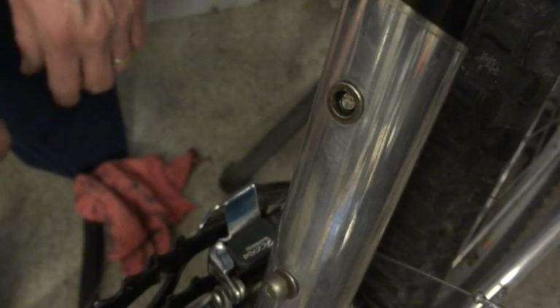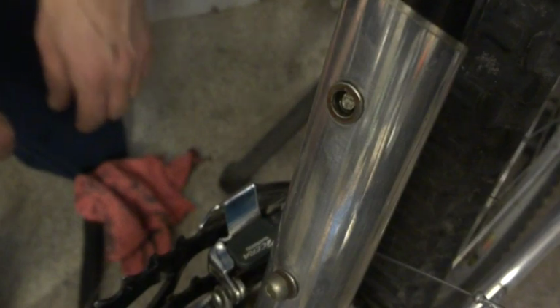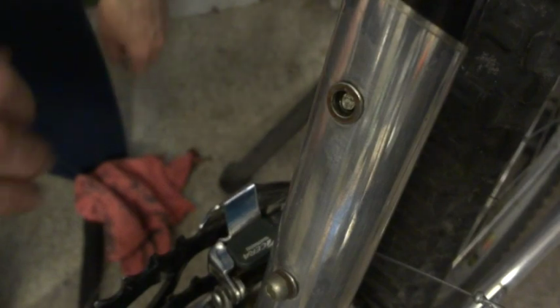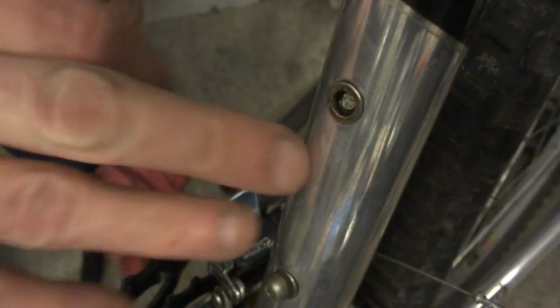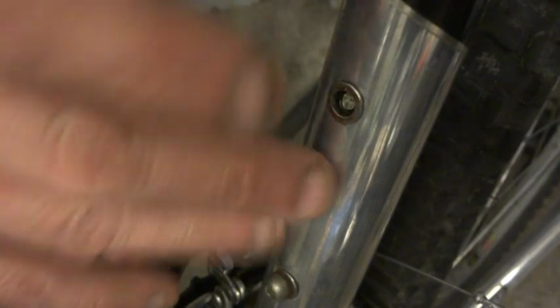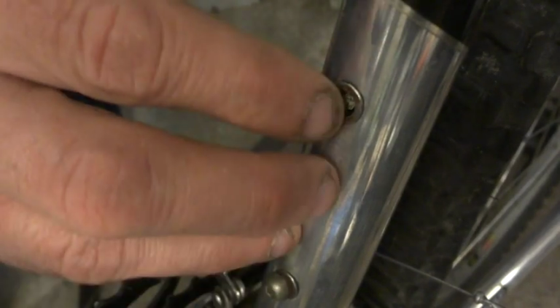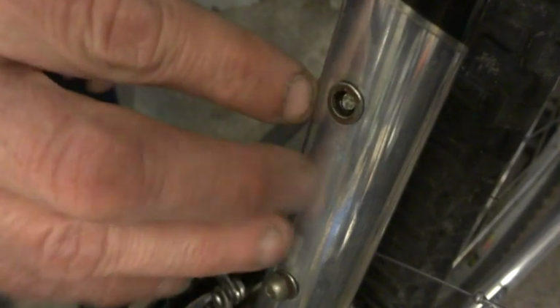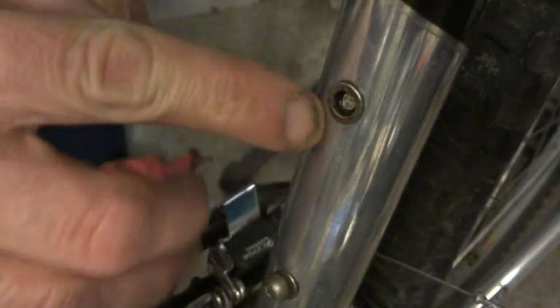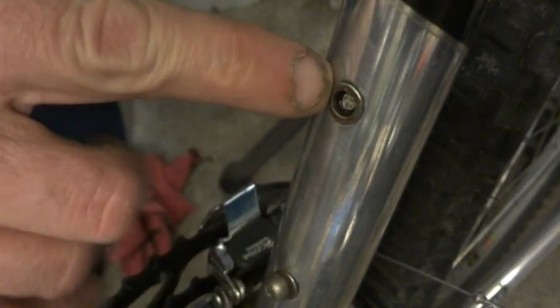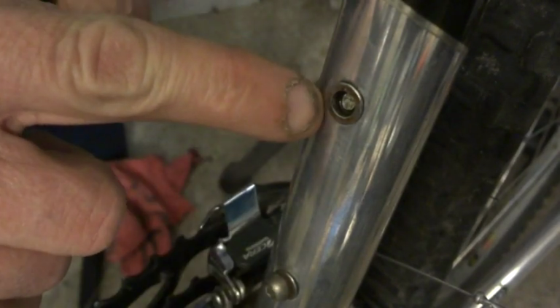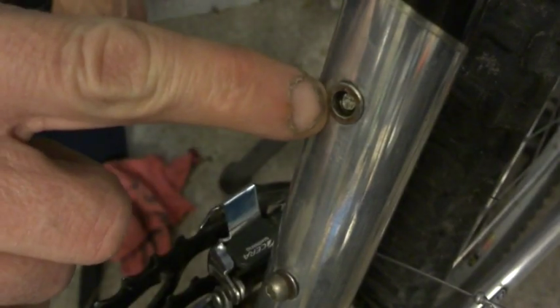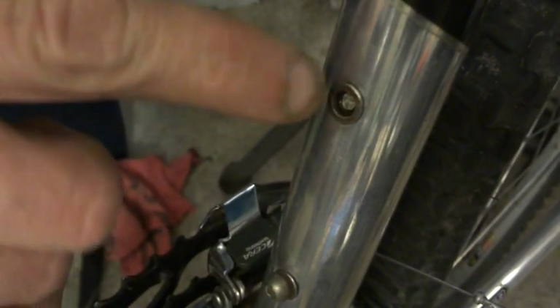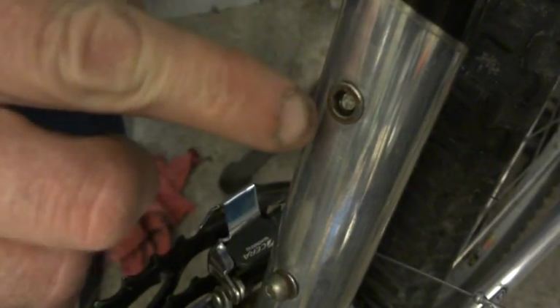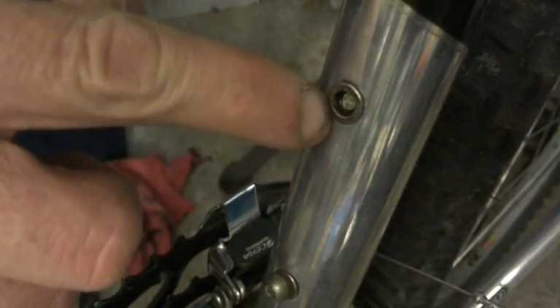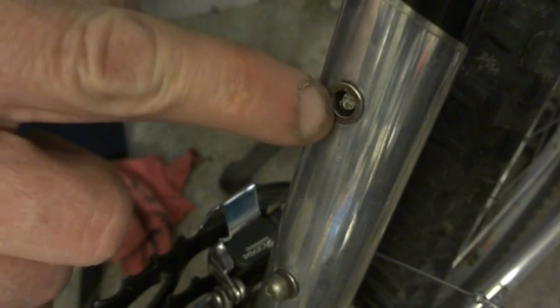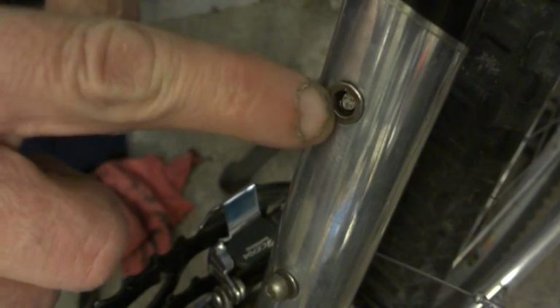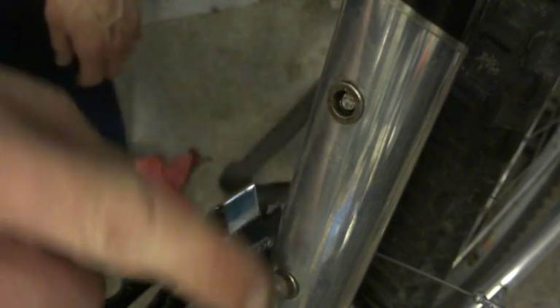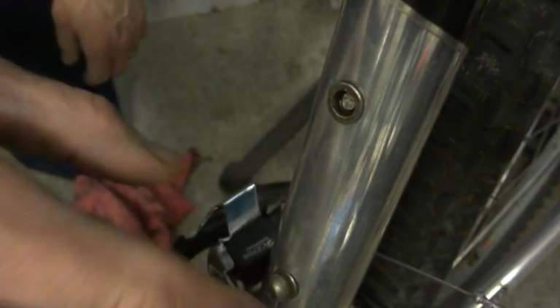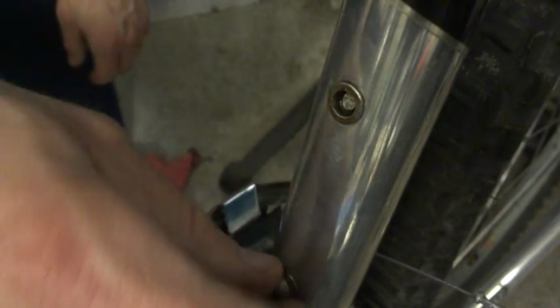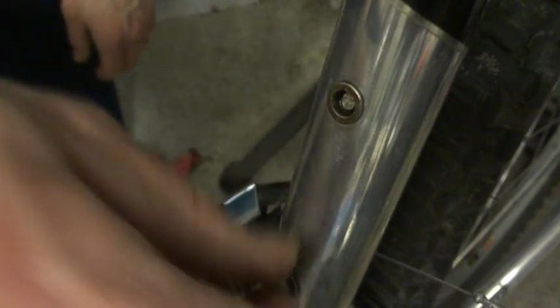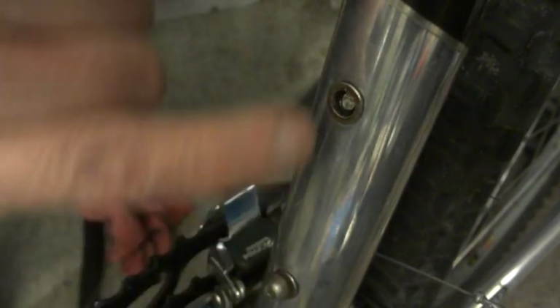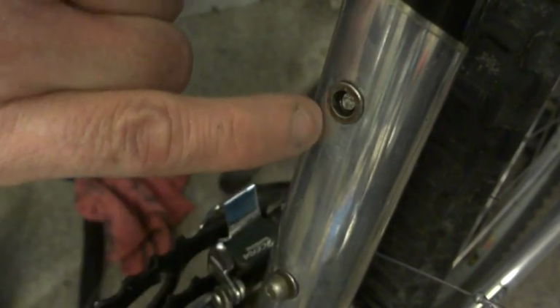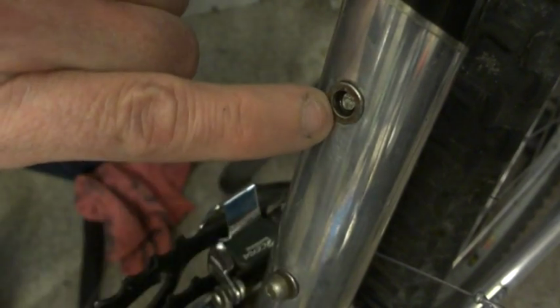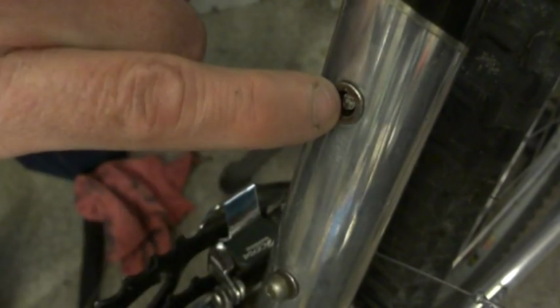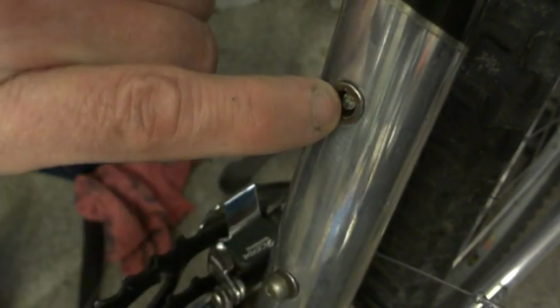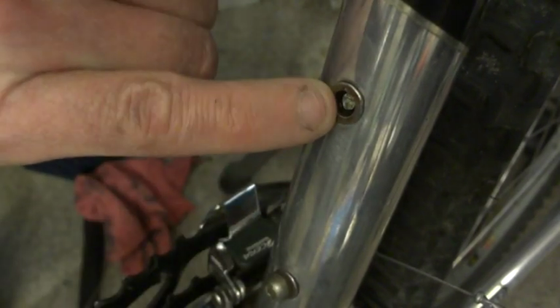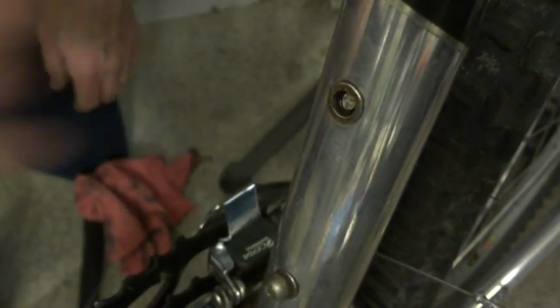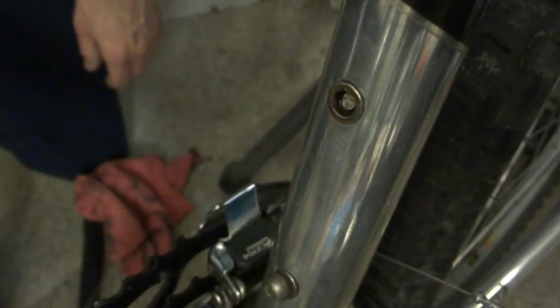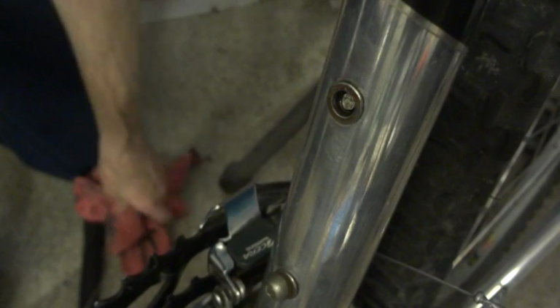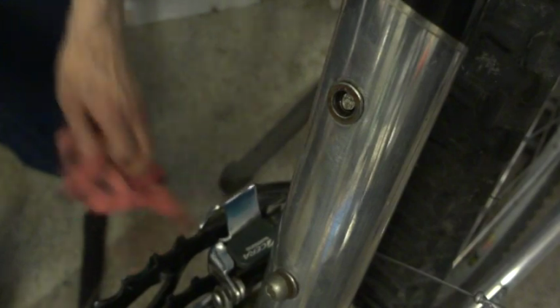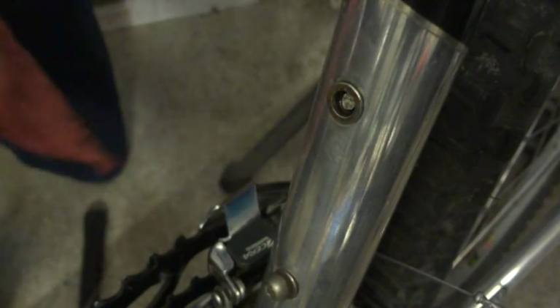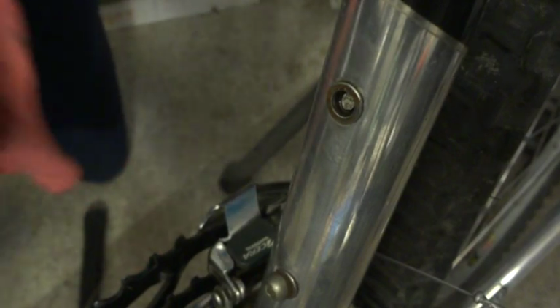I bought this bike used, and one of the things I didn't notice was that one of the screws for the bottle cages here was broken off in there. So I've been working on getting that screw out.